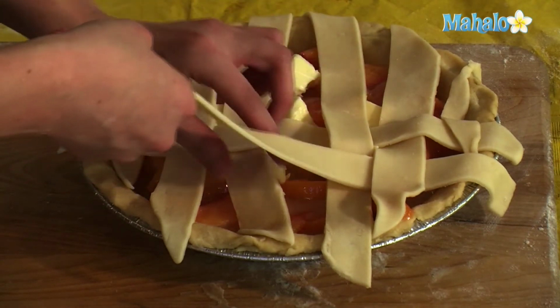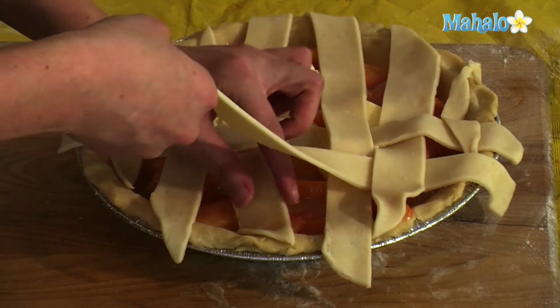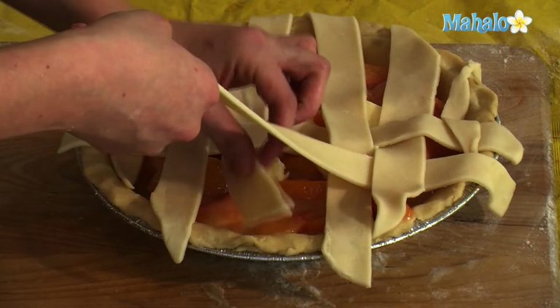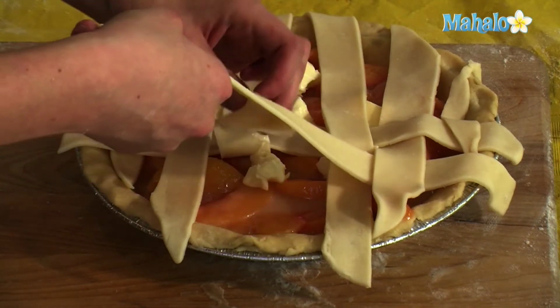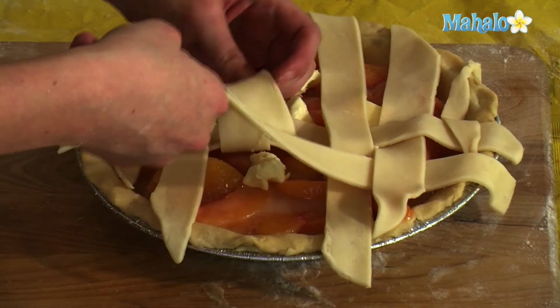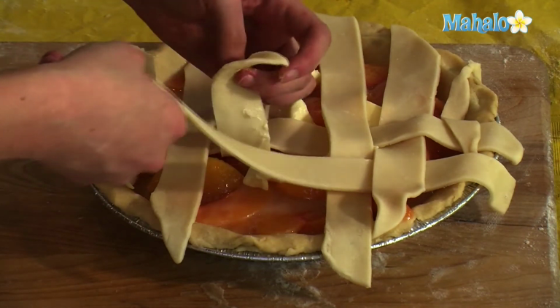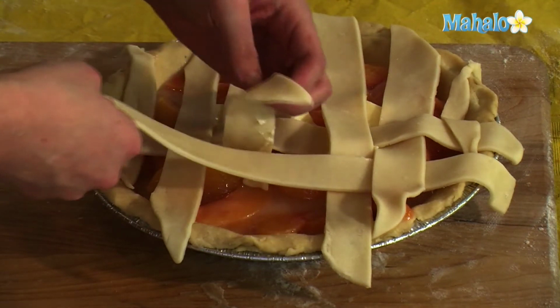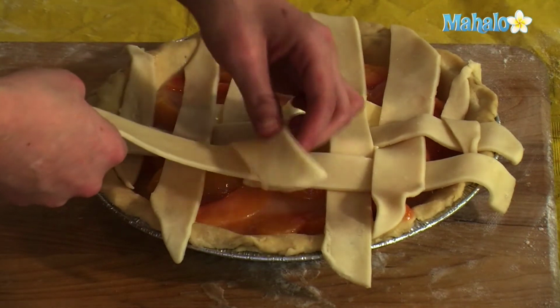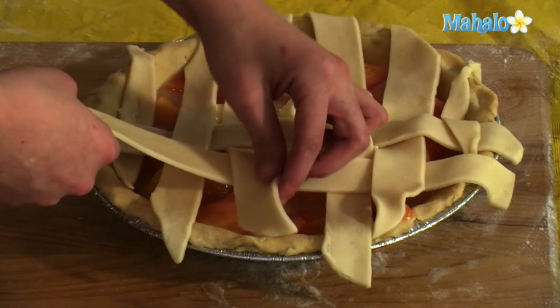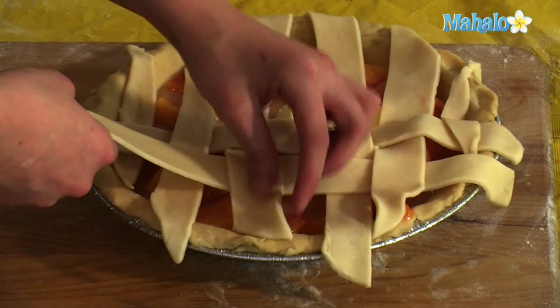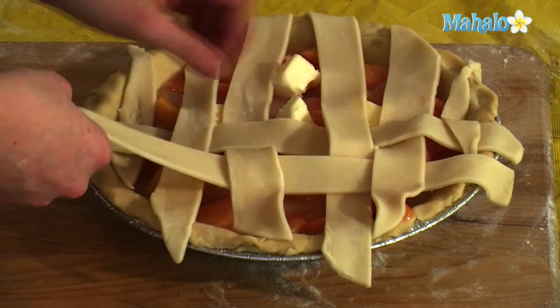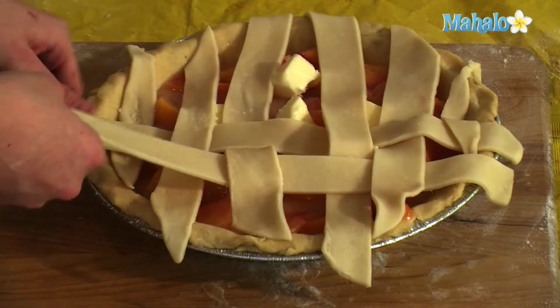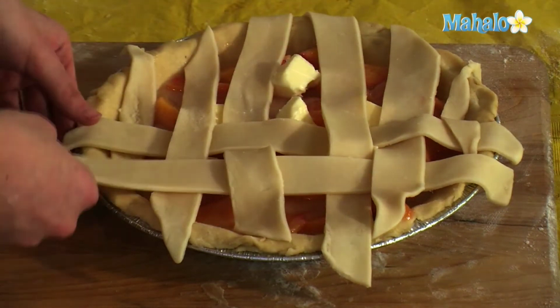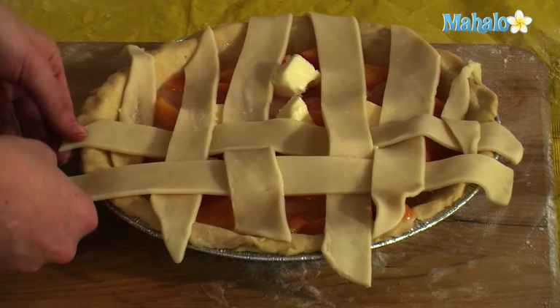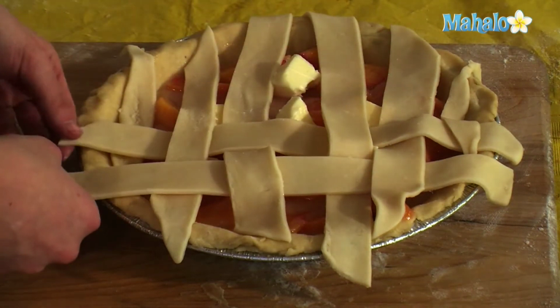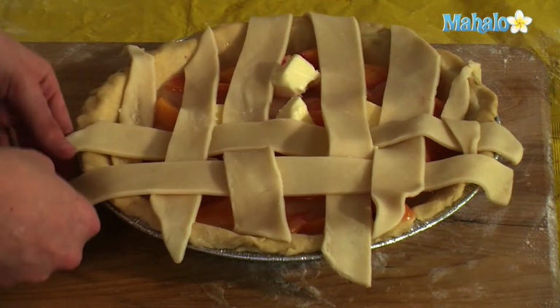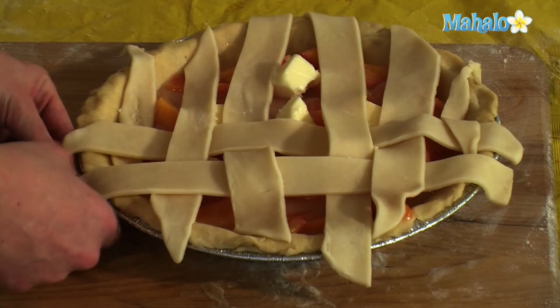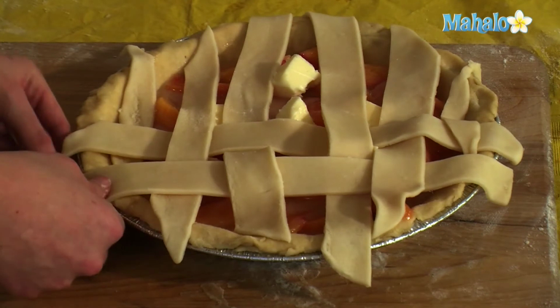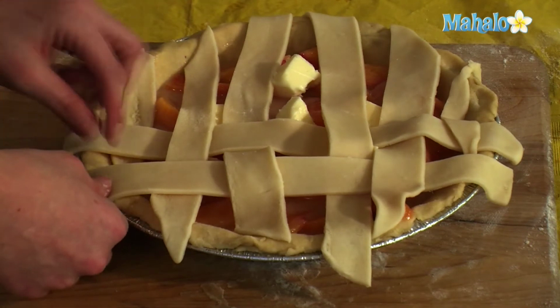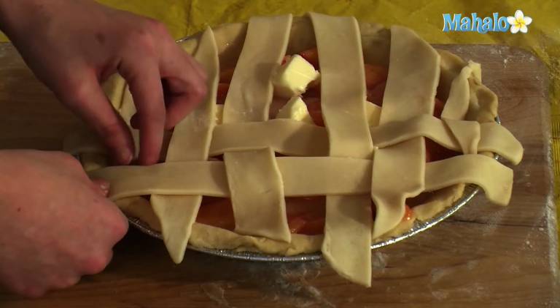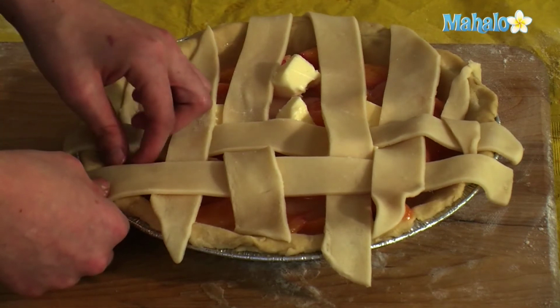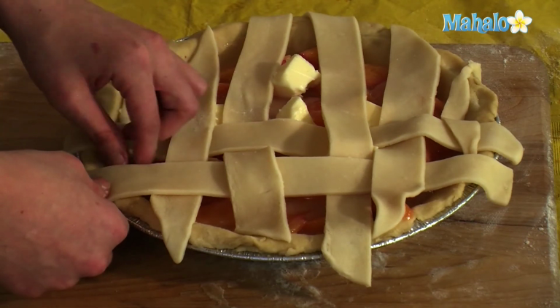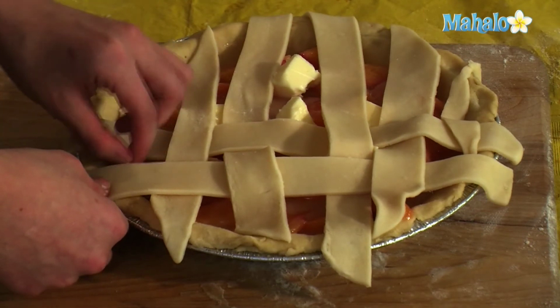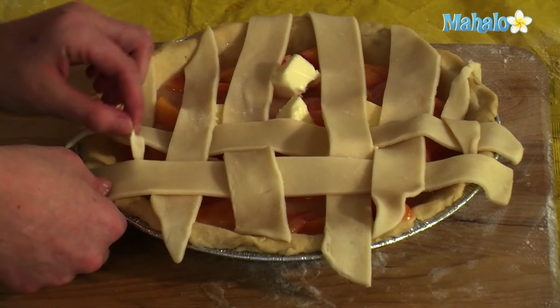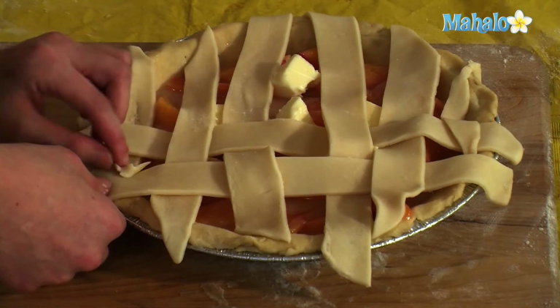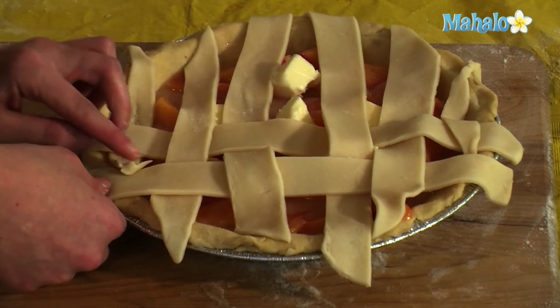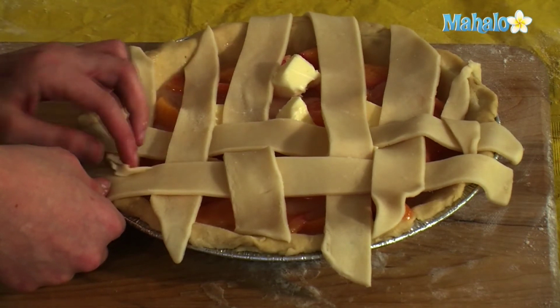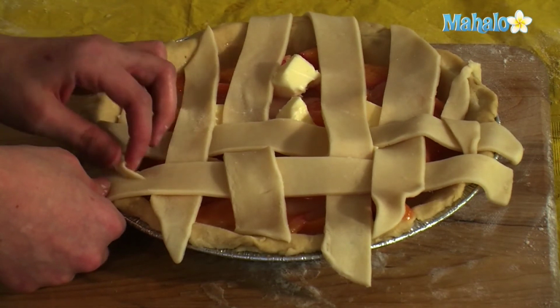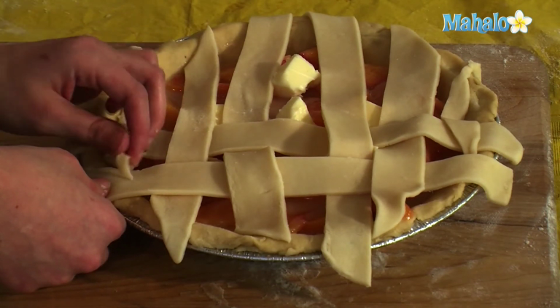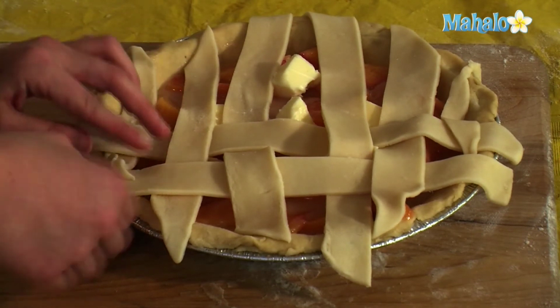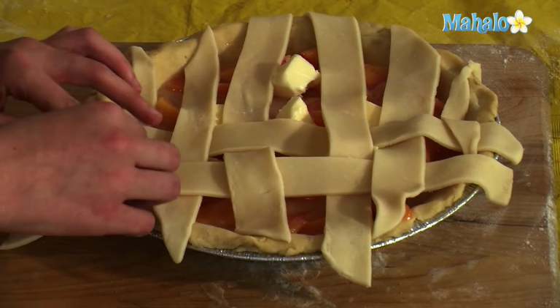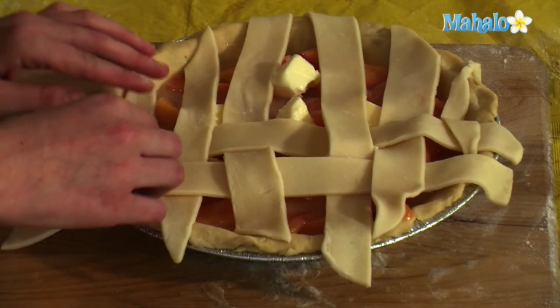This is over, this is under, this is over, and this one is so short you don't have to lift it over — just a bit.